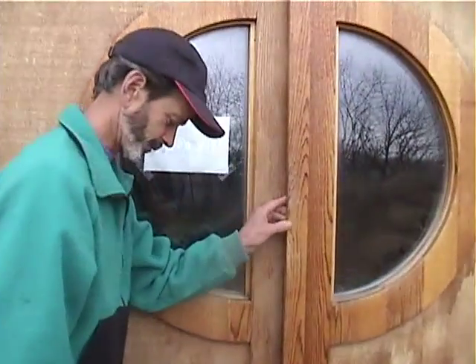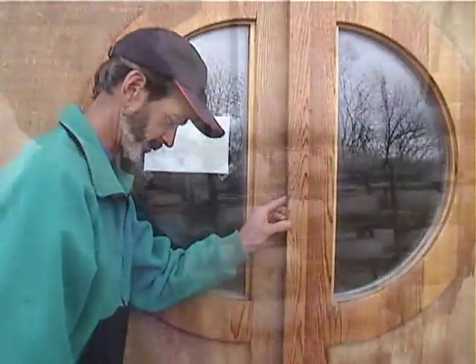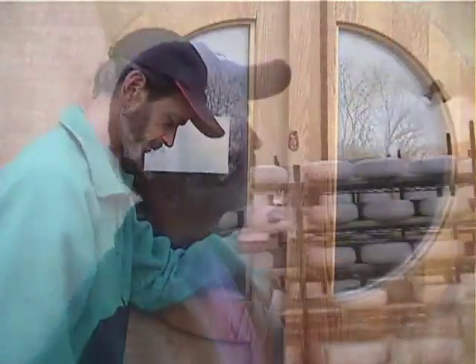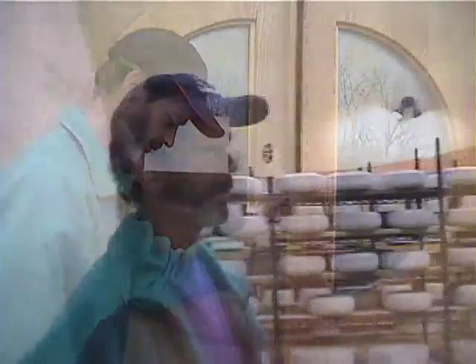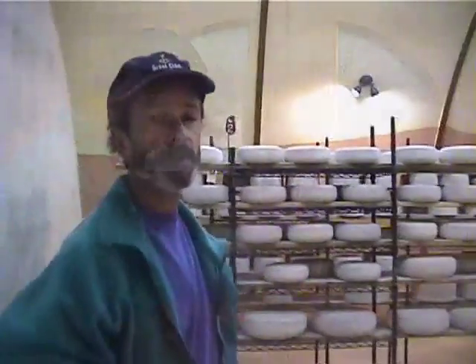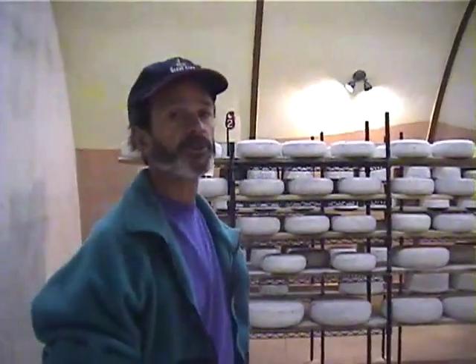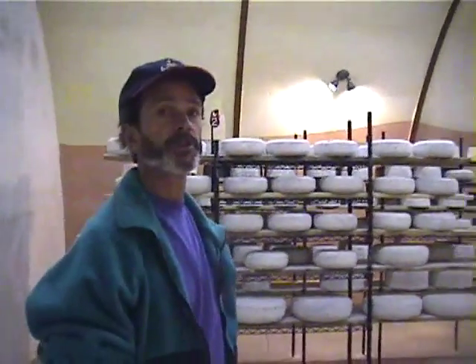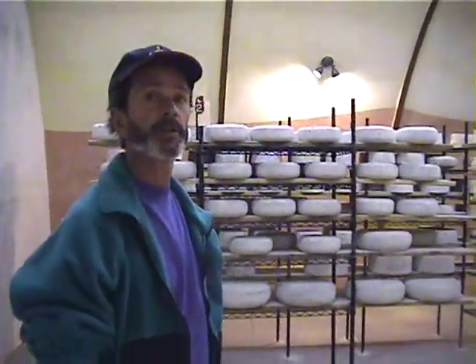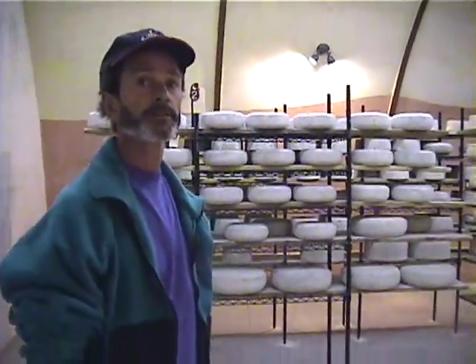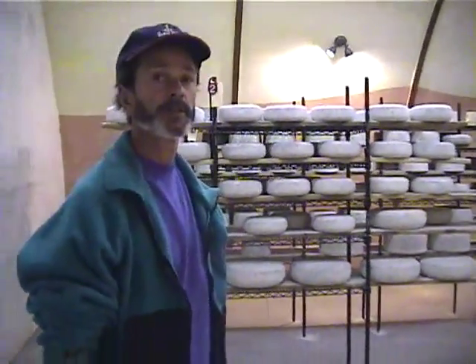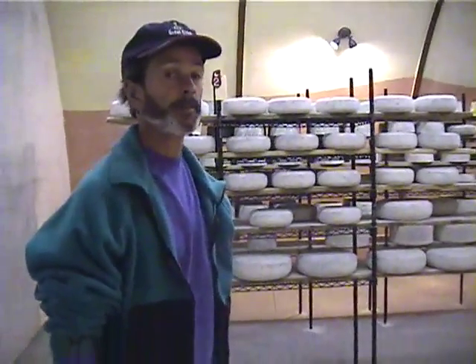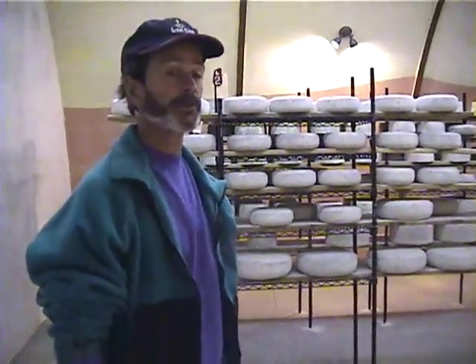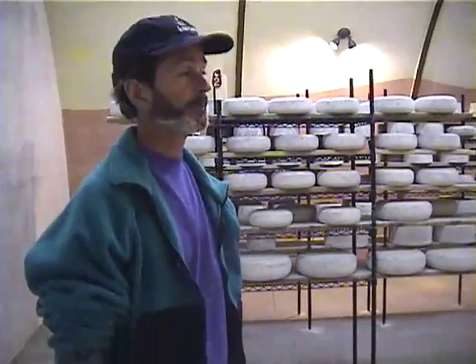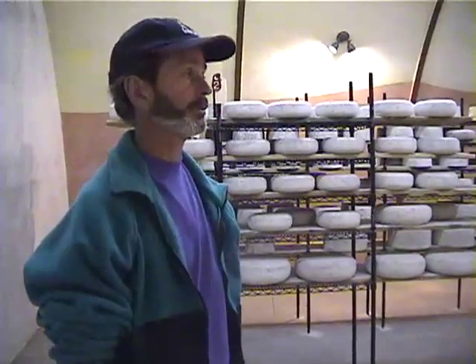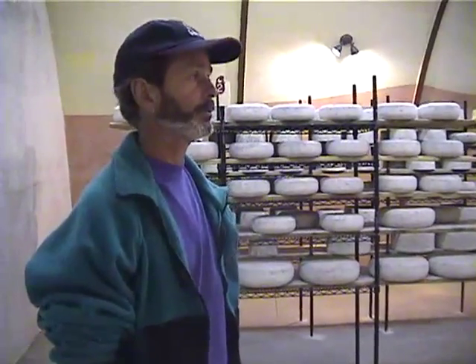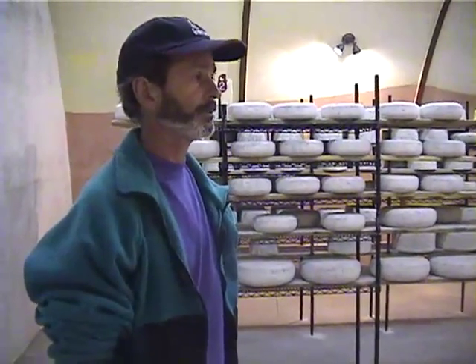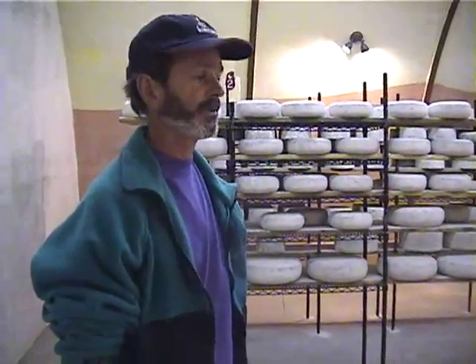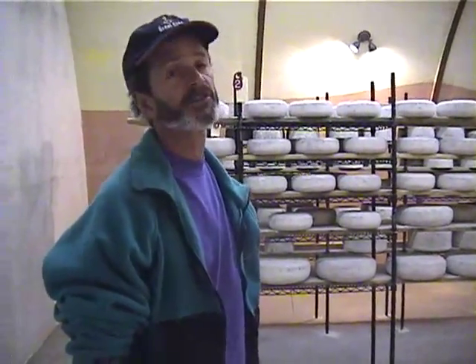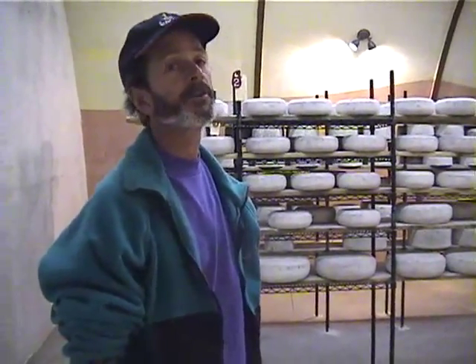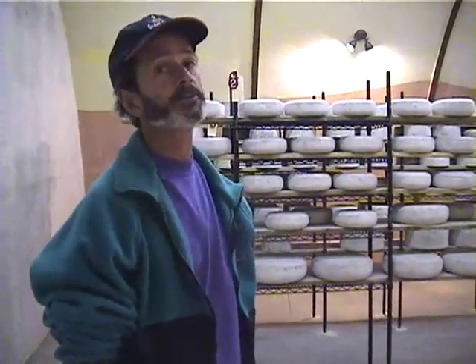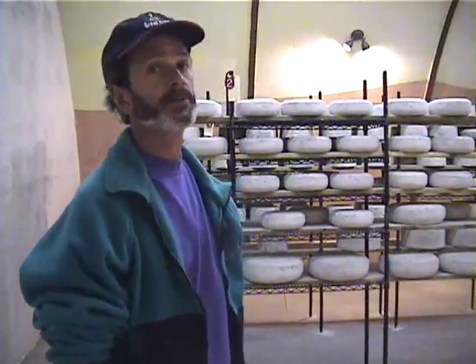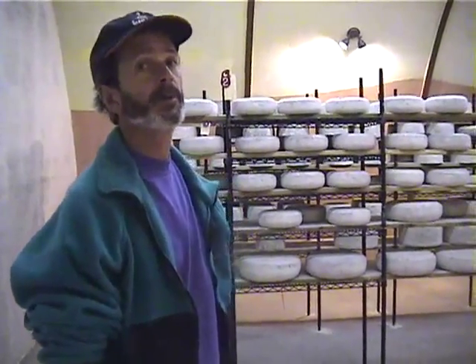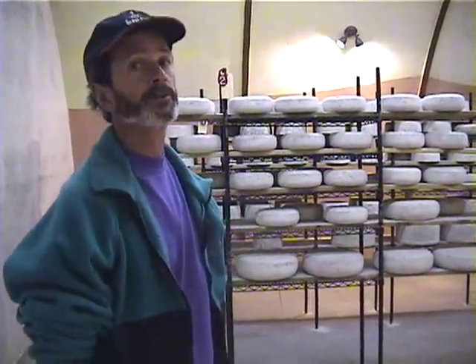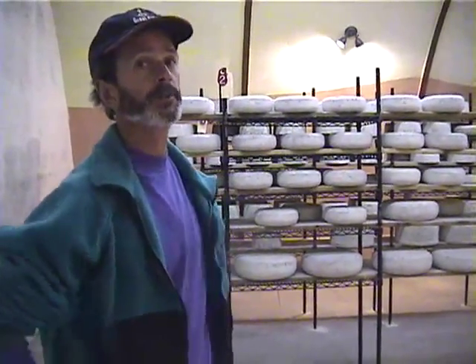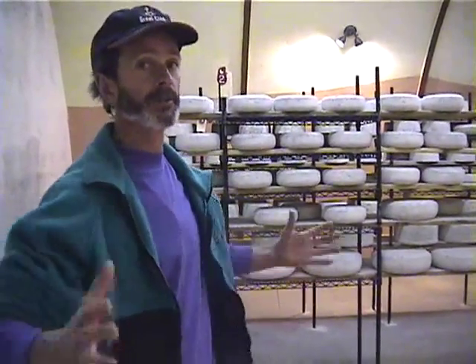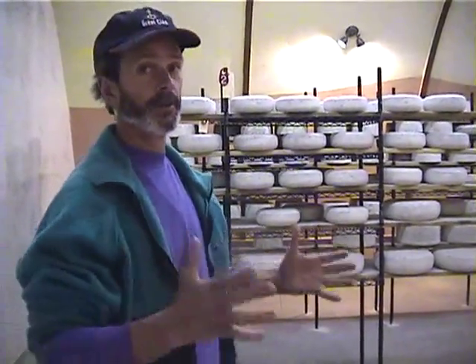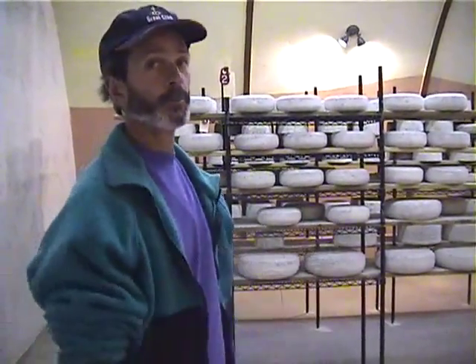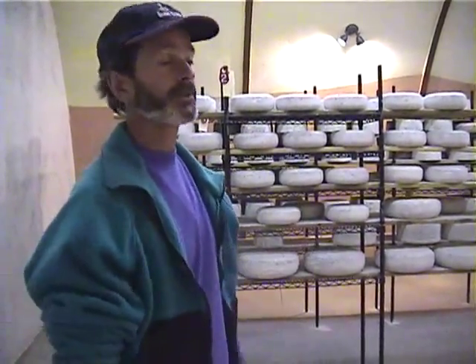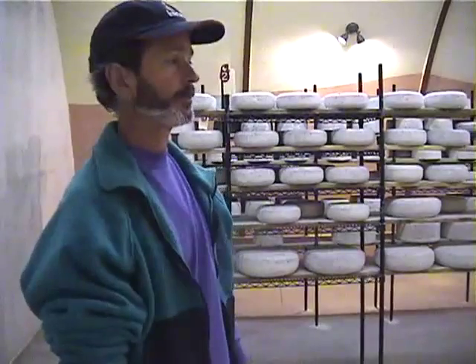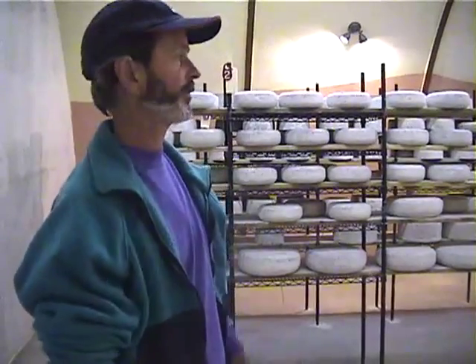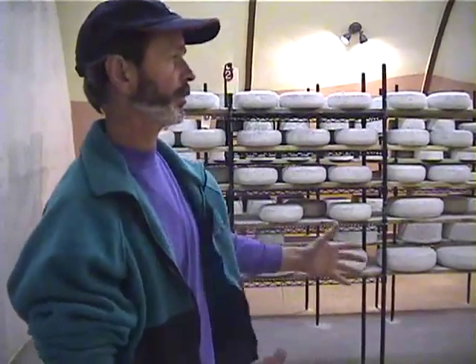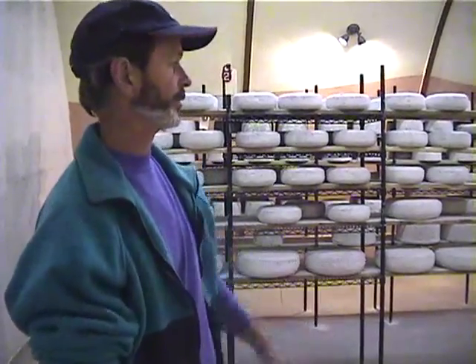There's about 7,000 pounds of cheese in here right now. I can probably store up to at least 30,000 pounds if I wanted to really compress things and put everything on wheels.